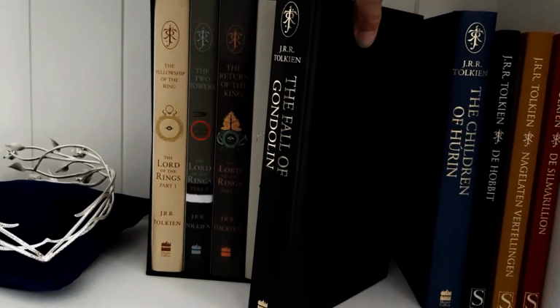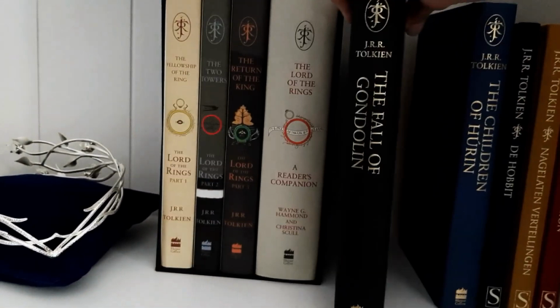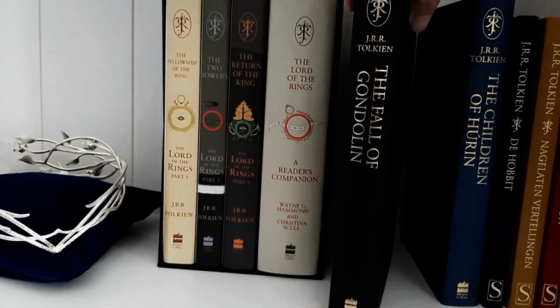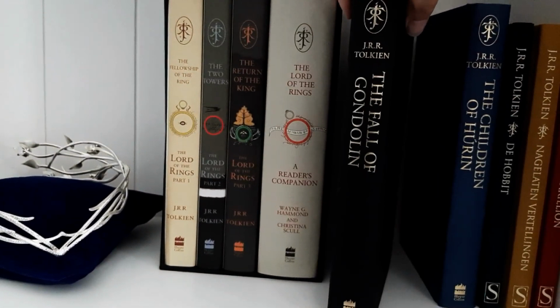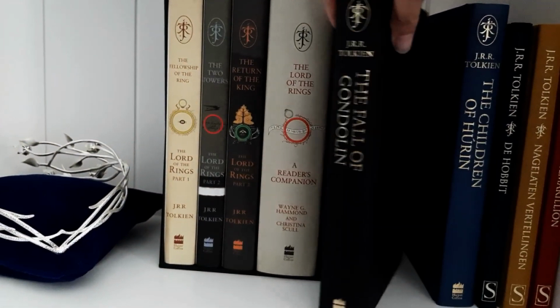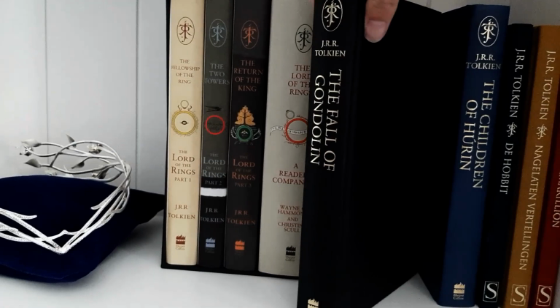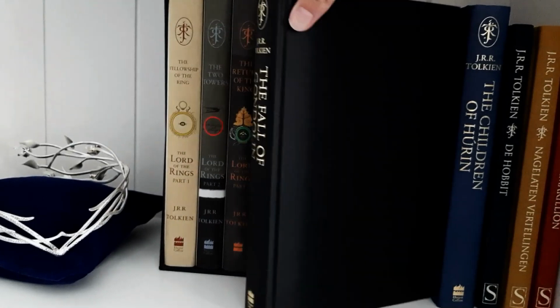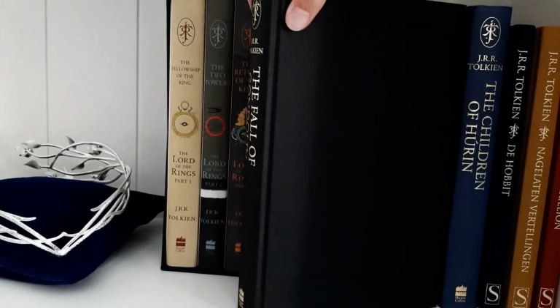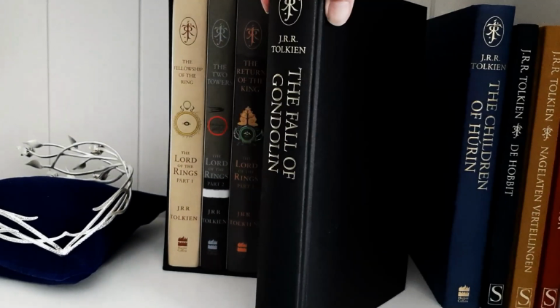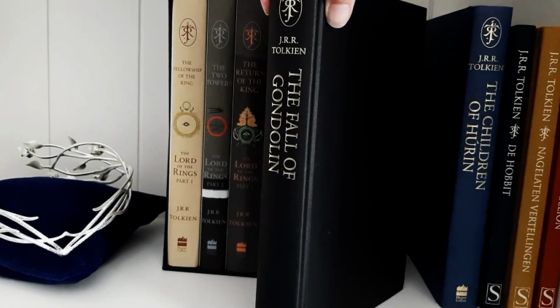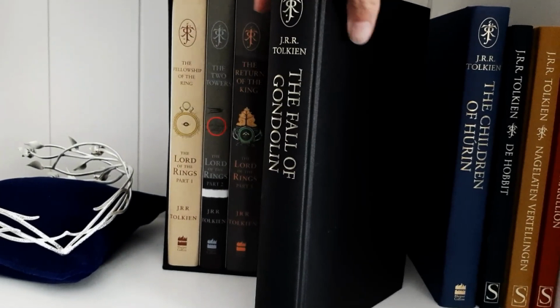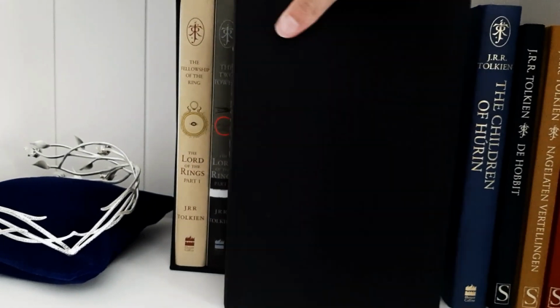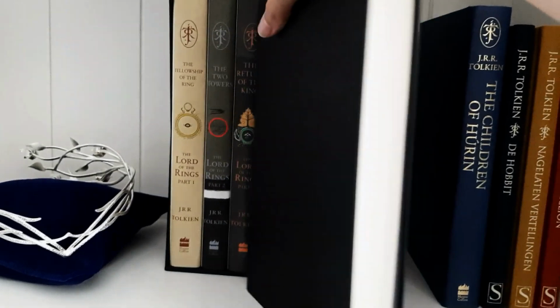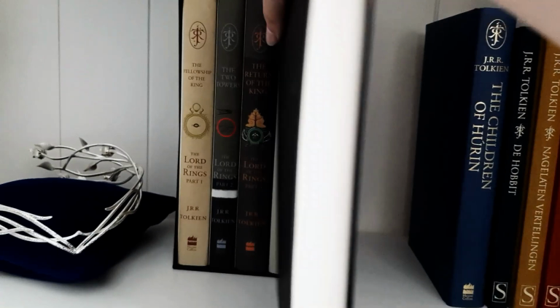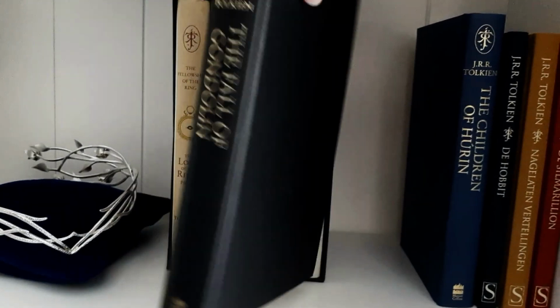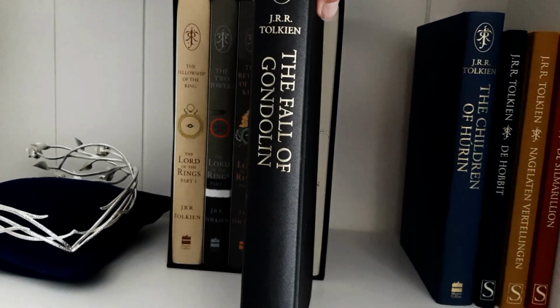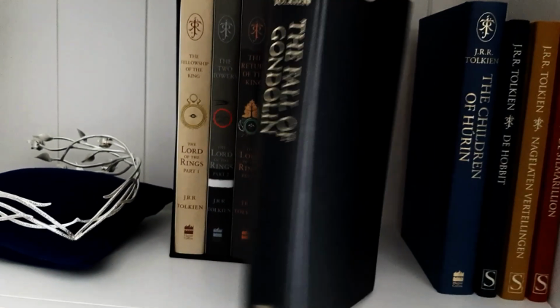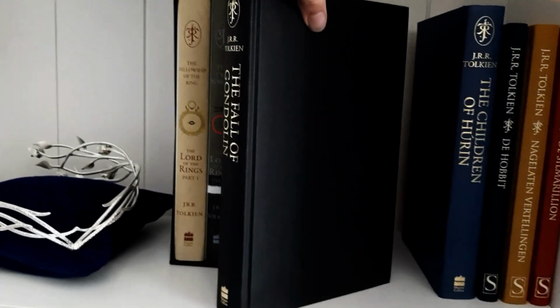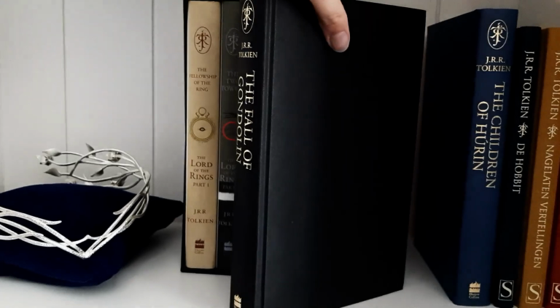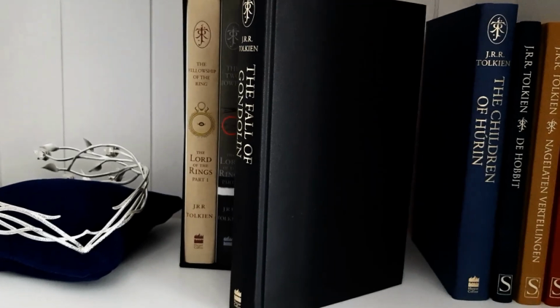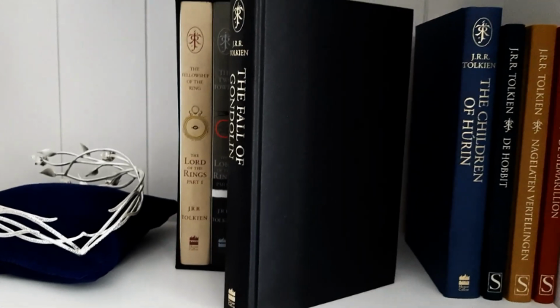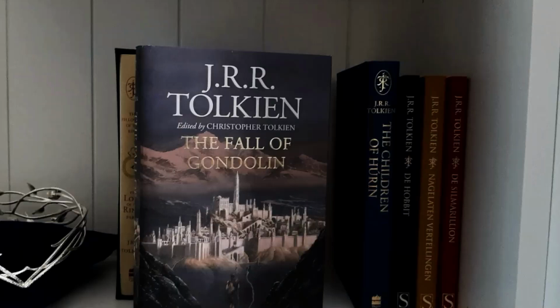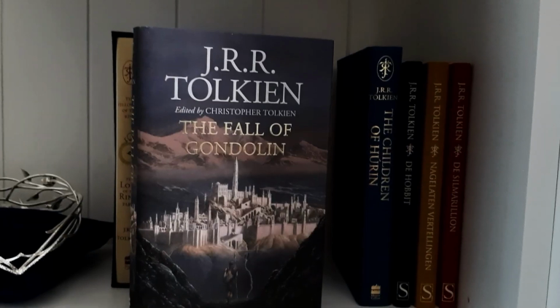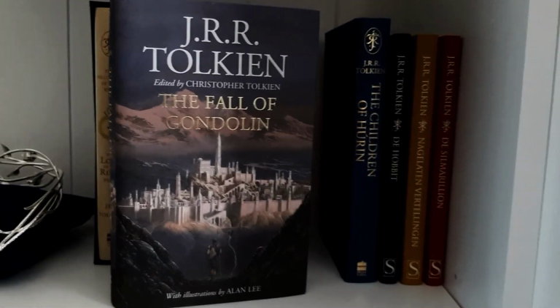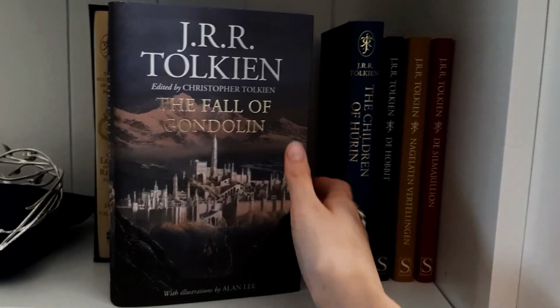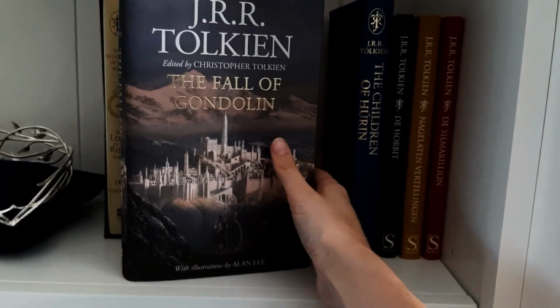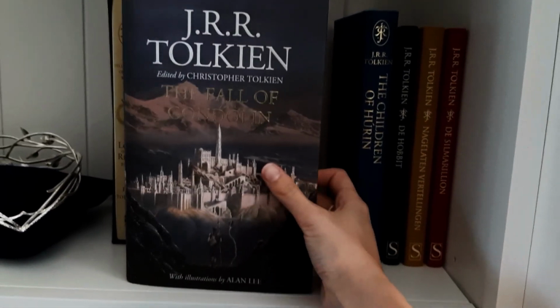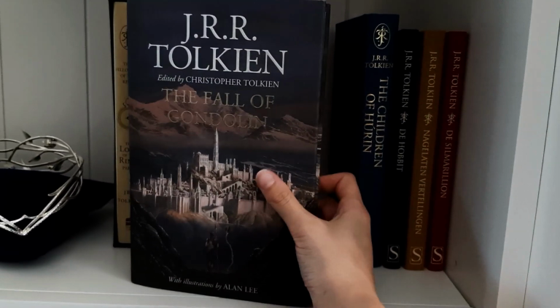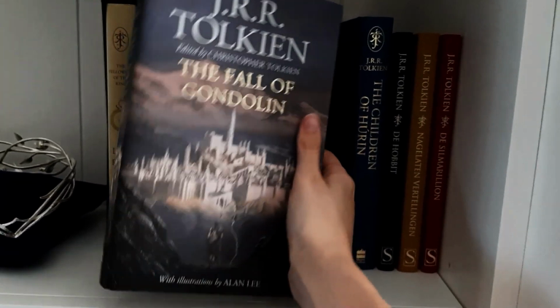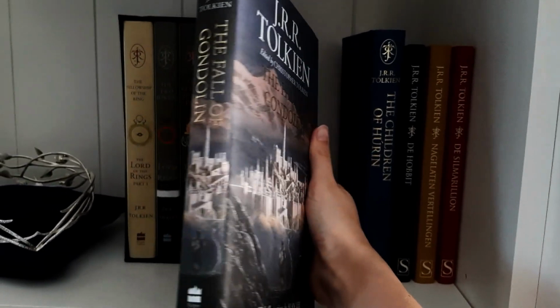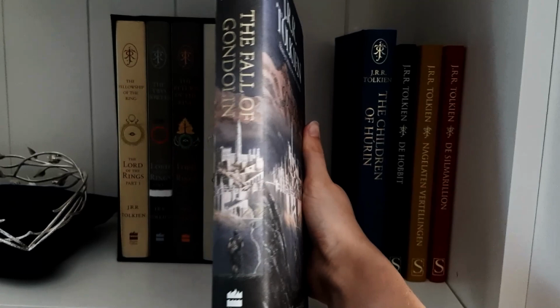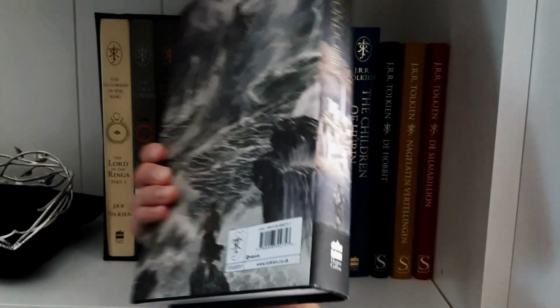Next up we have the Fall of Gondolin. It is silver and just plain black again. And here is the Fall of Gondolin with the dust jacket on.